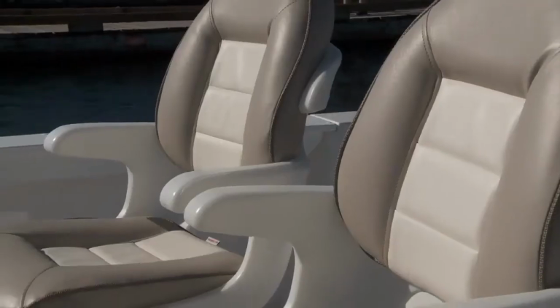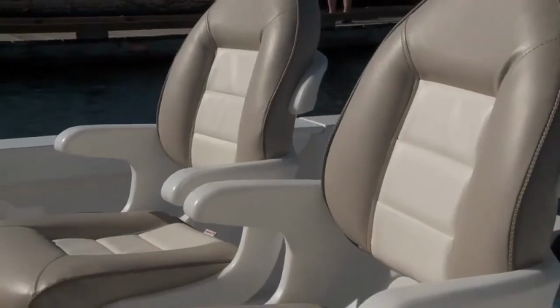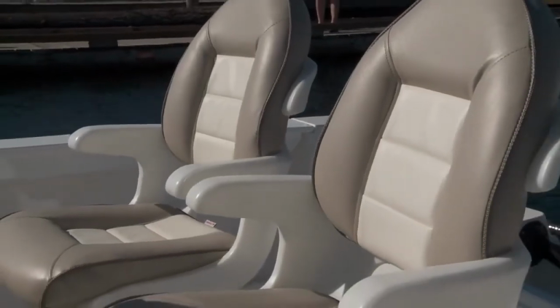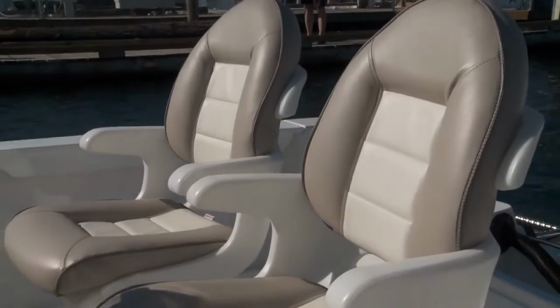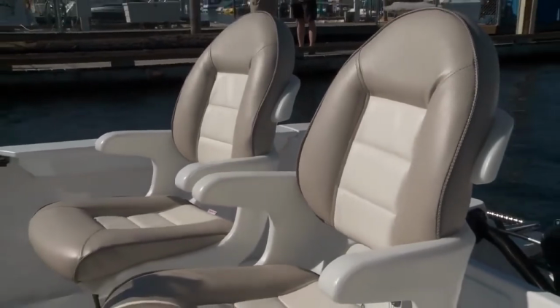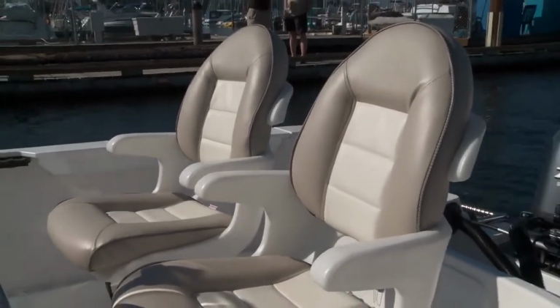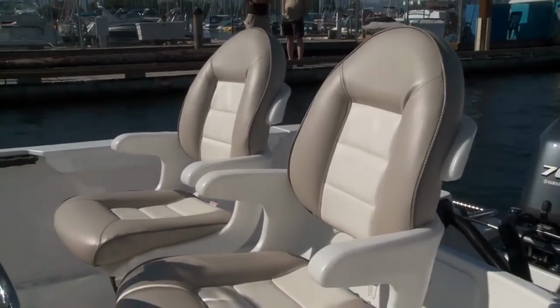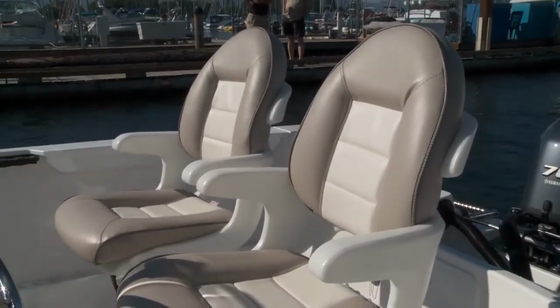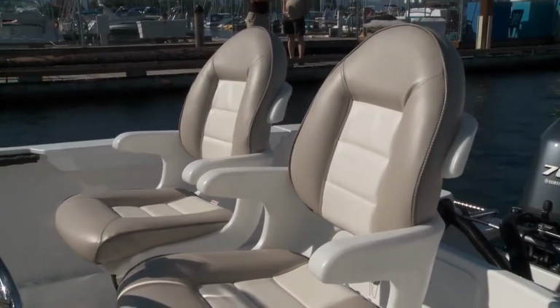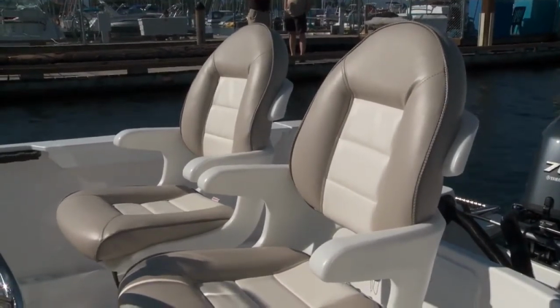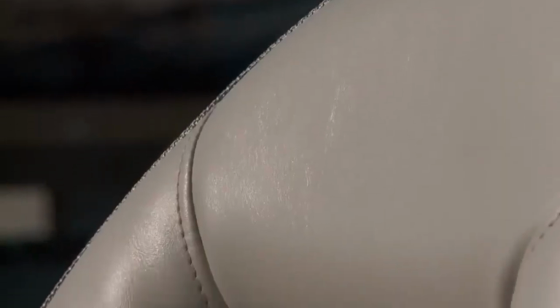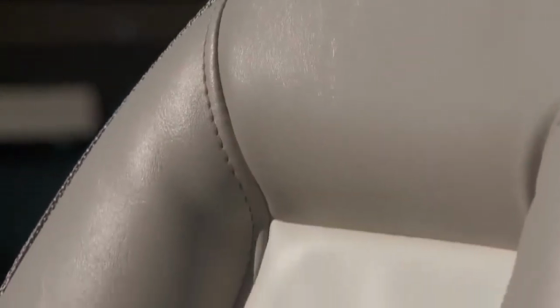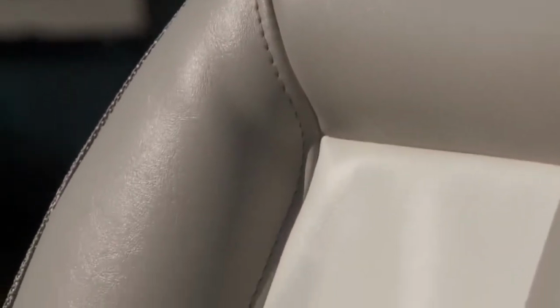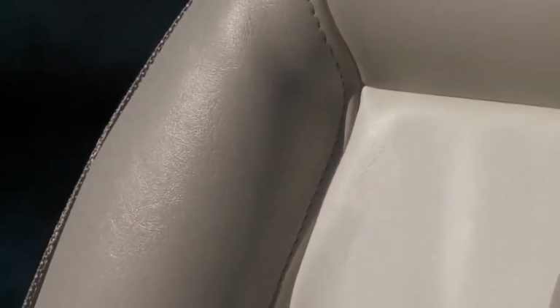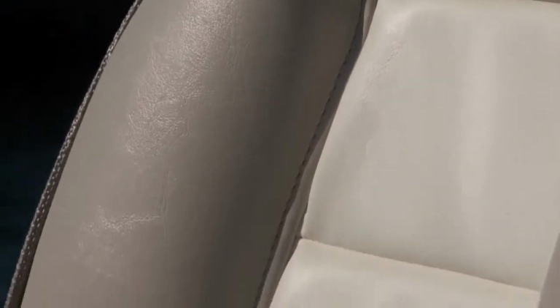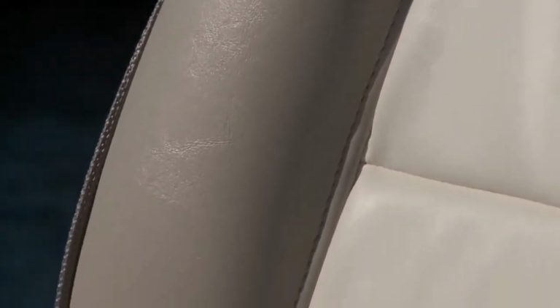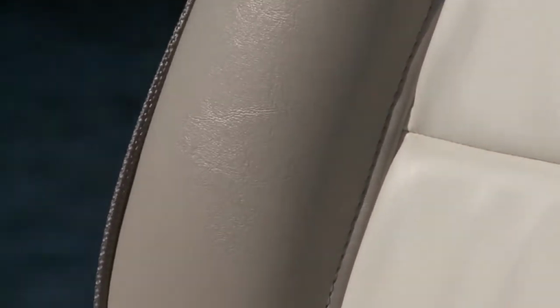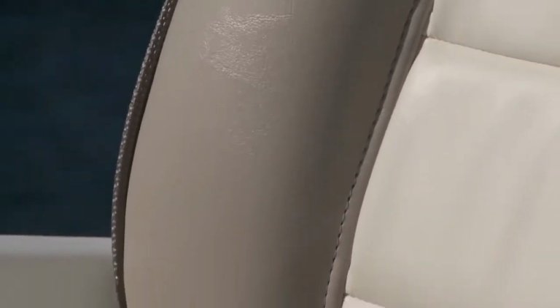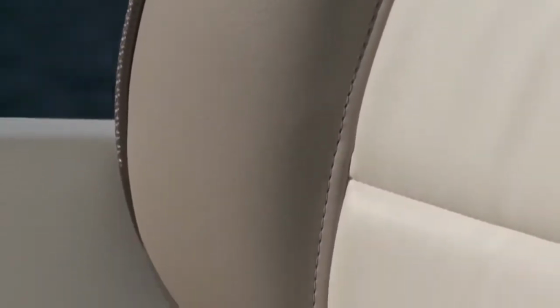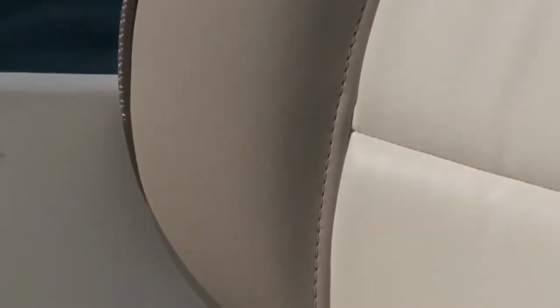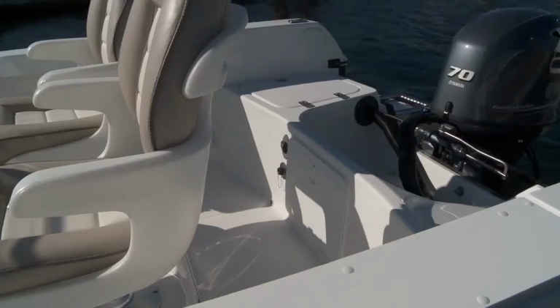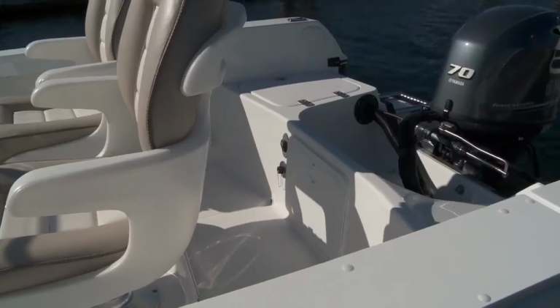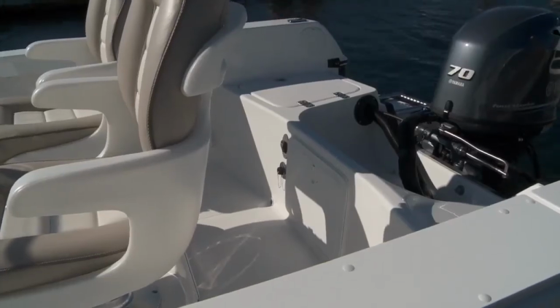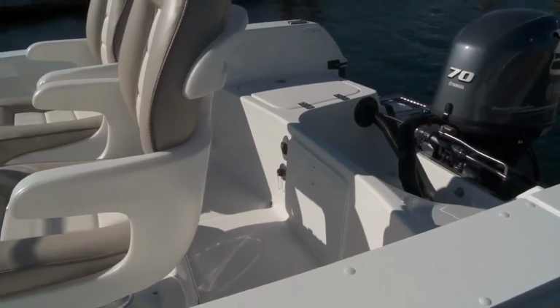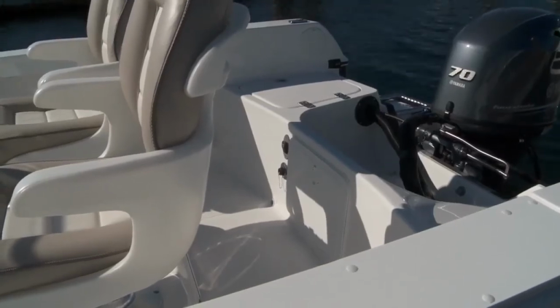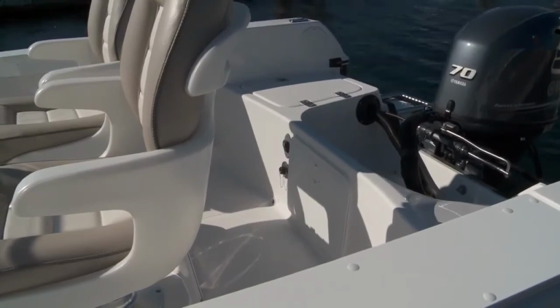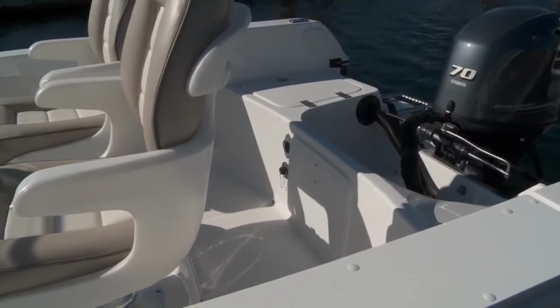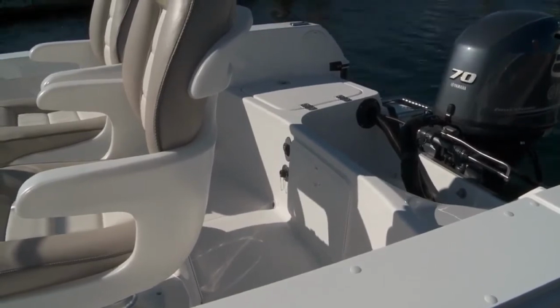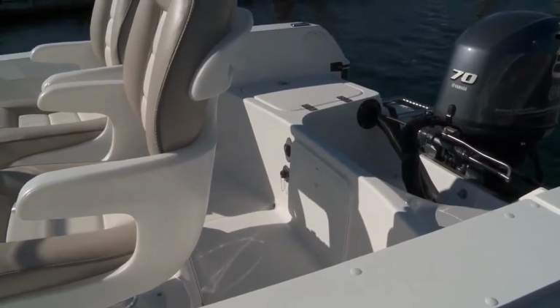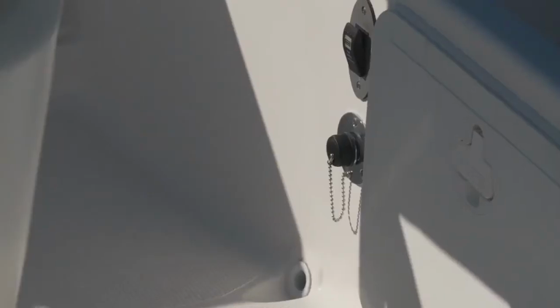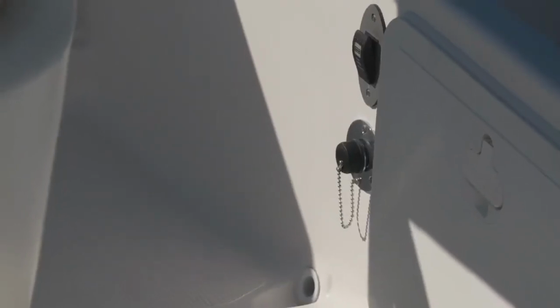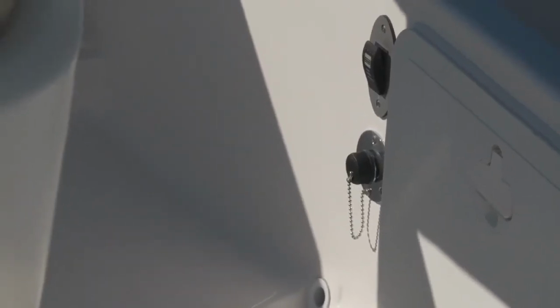The pair of upholstered jump seats feature padded backrests and bottoms for comfort on long cruises, and the attention to detail in the vinyl is a Campion hallmark. You get plenty of space to move behind the seats as well, and this model is self-bailing and features a raw water wash-down.